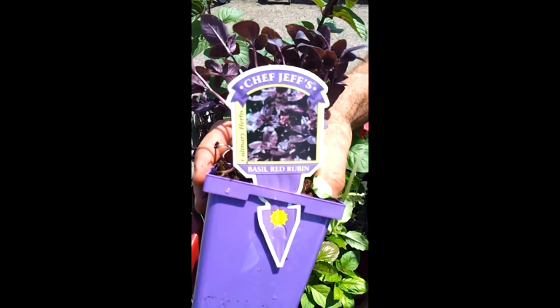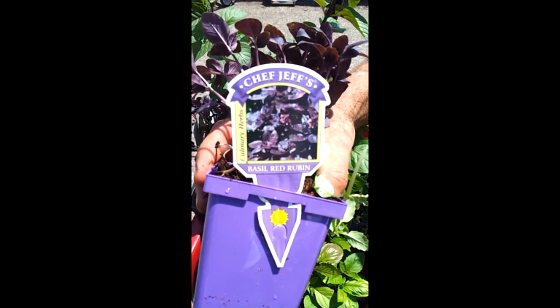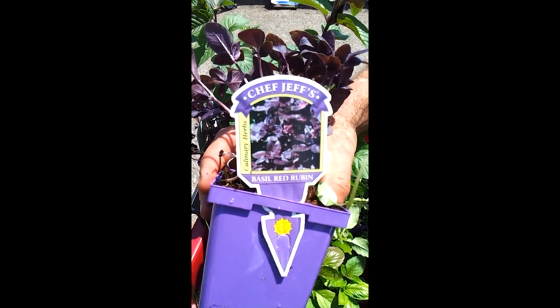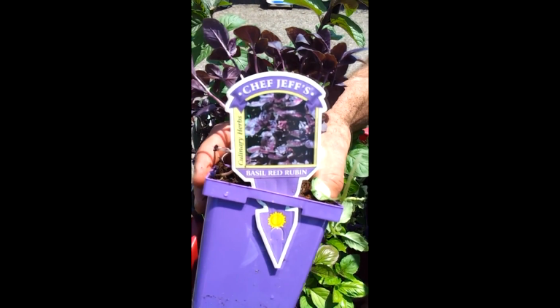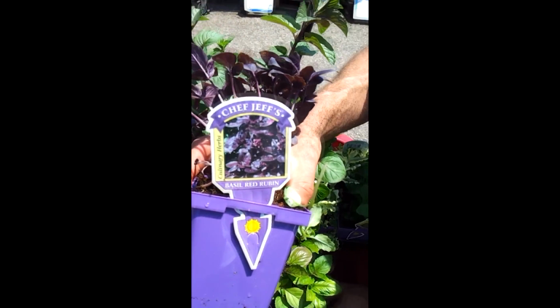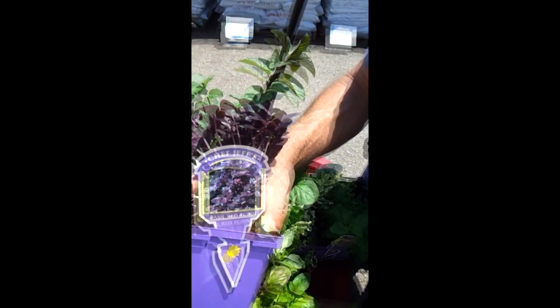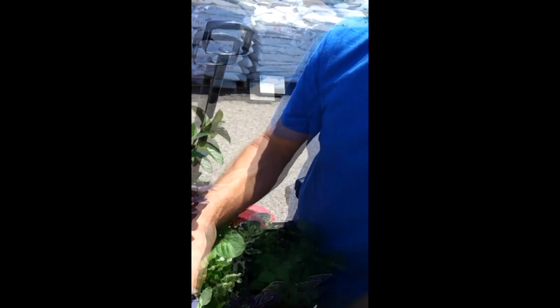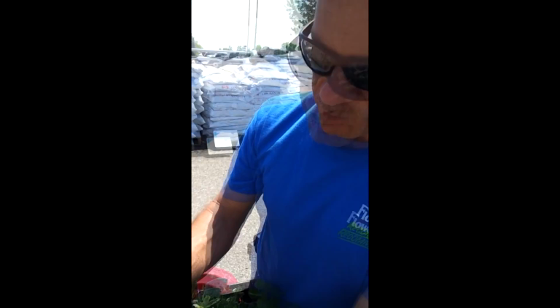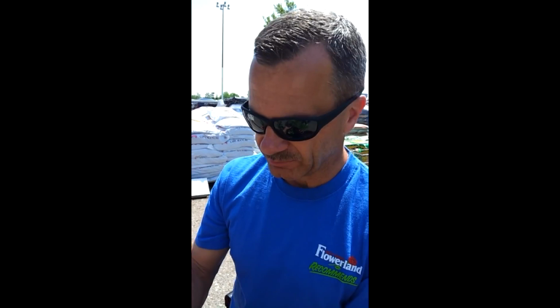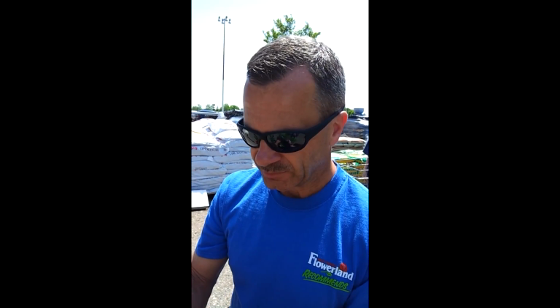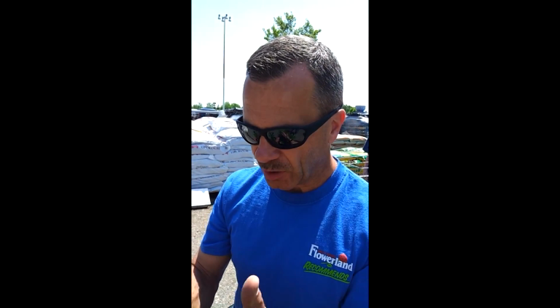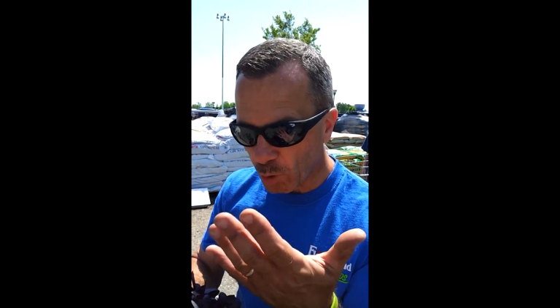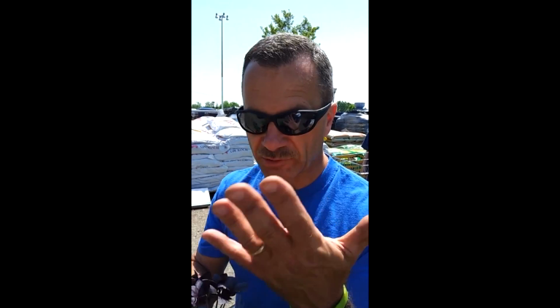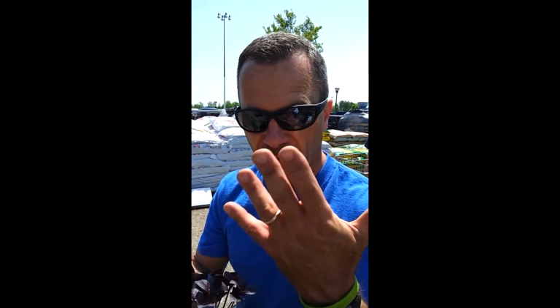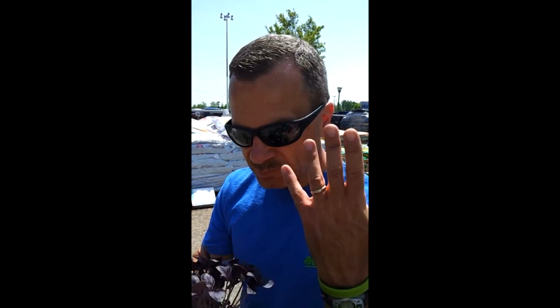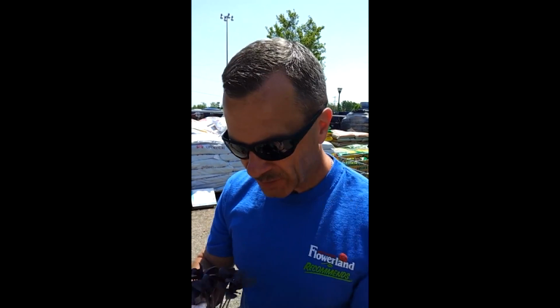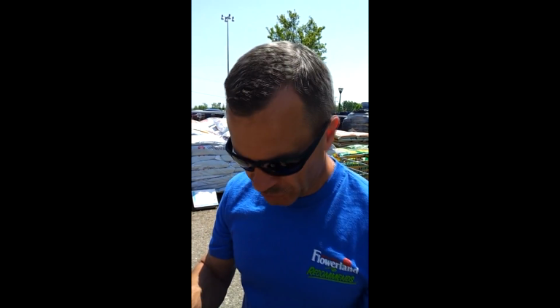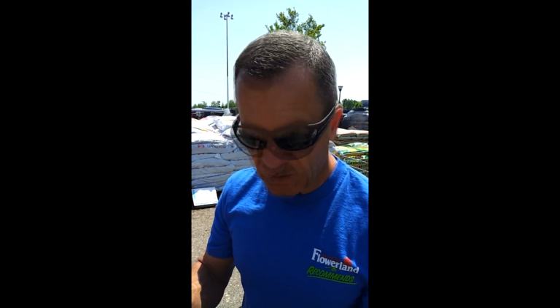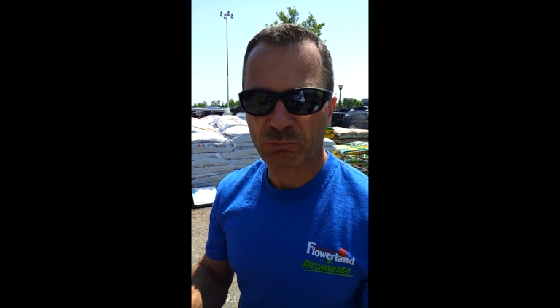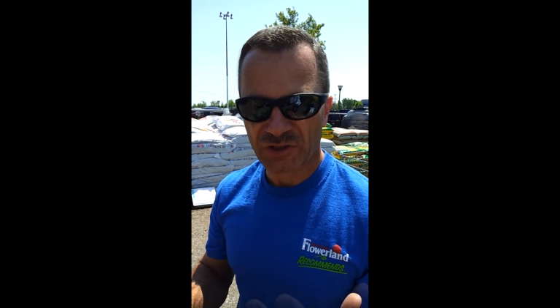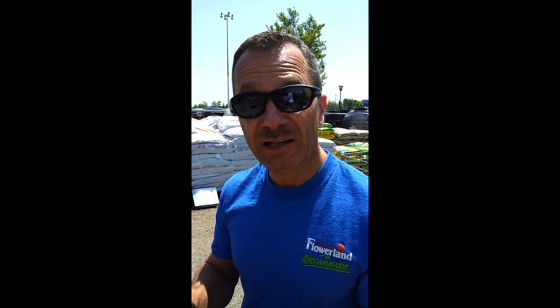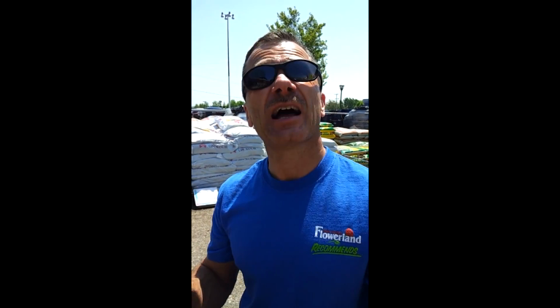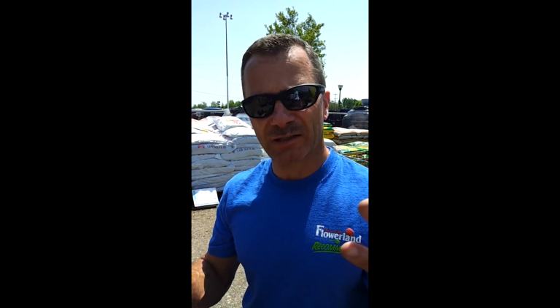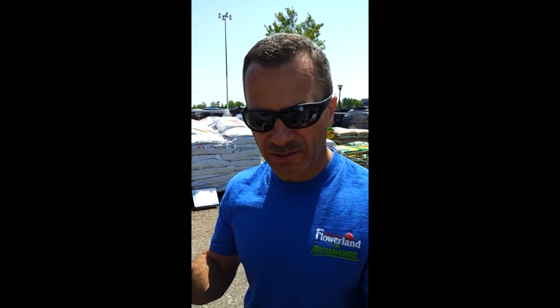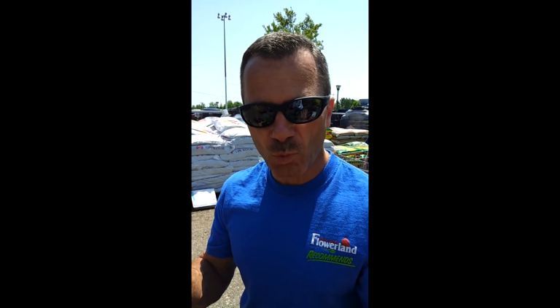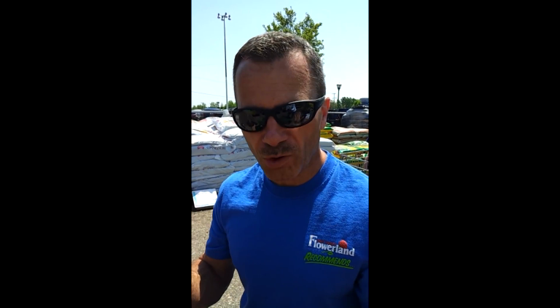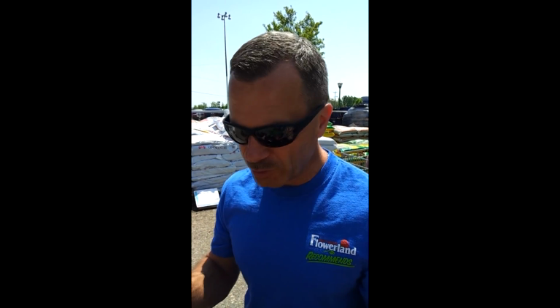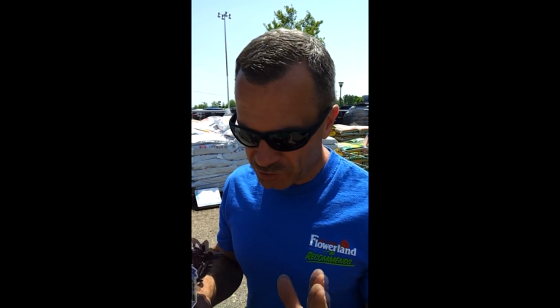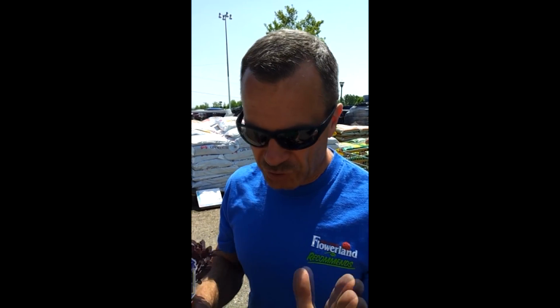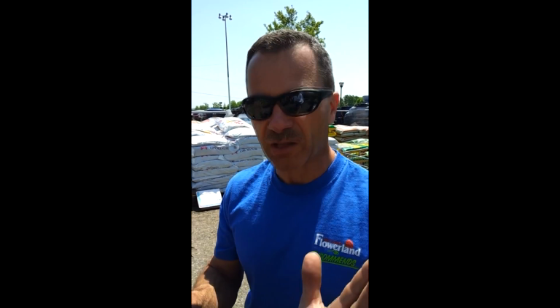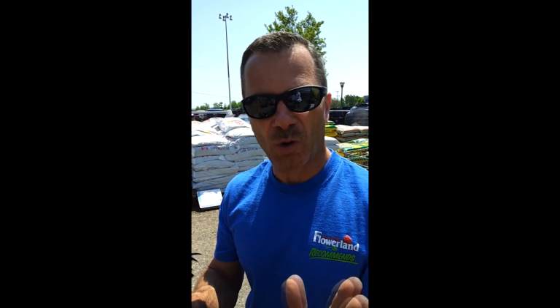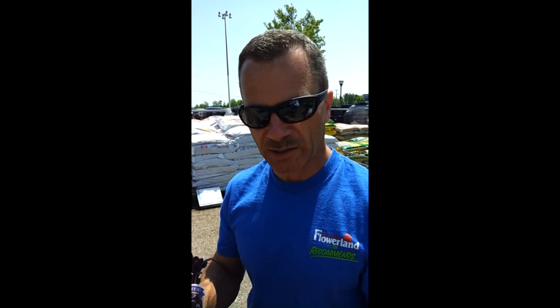Basil just has such a great aroma to it. And when the sun is out and it's warm, you can just smell it walking by.